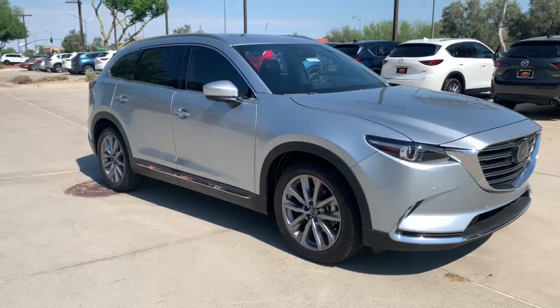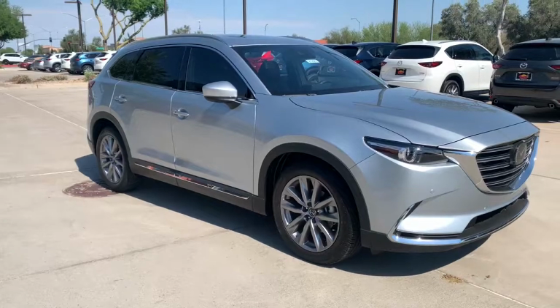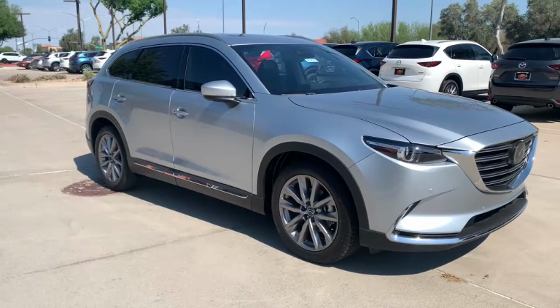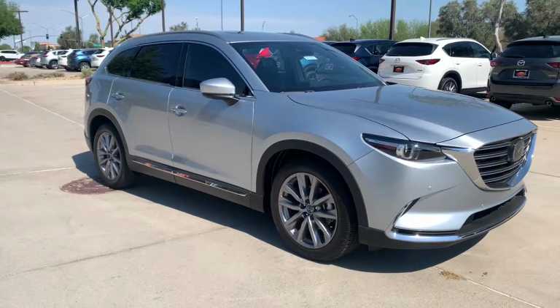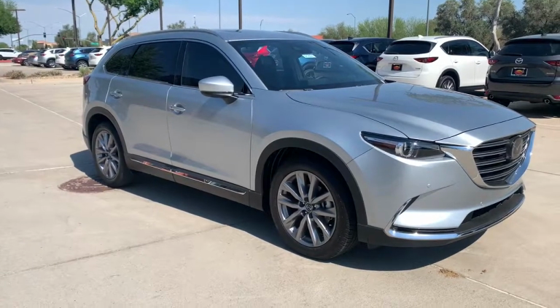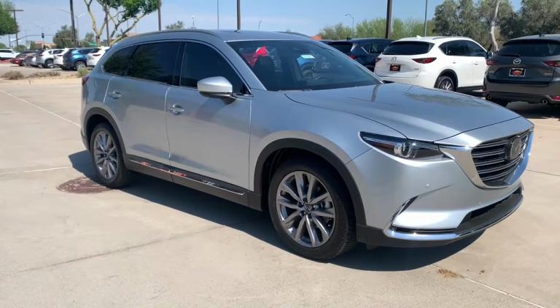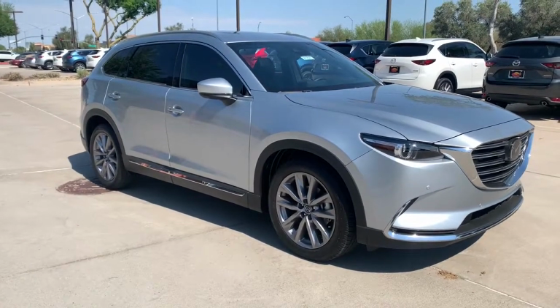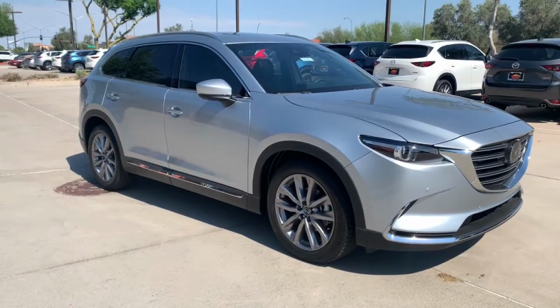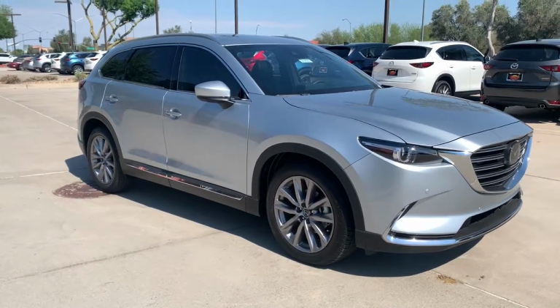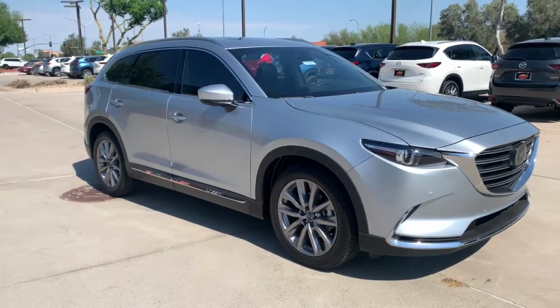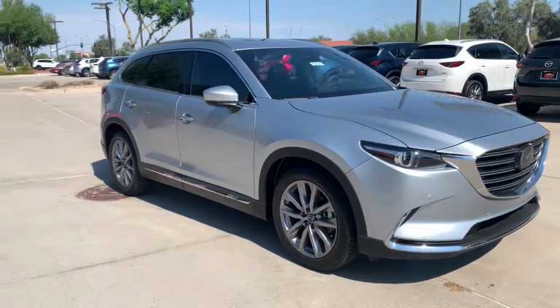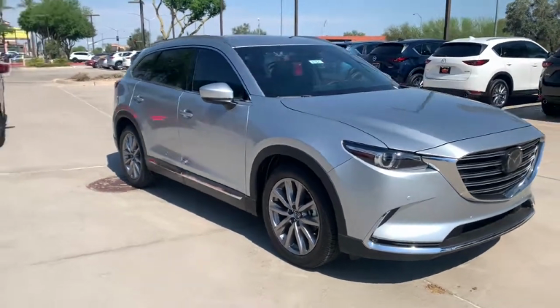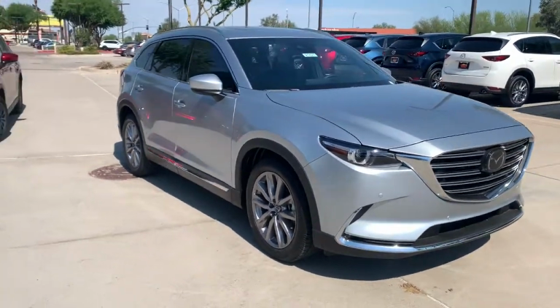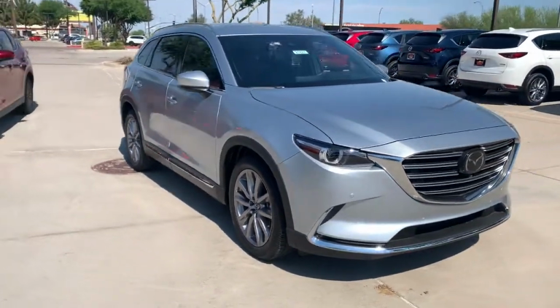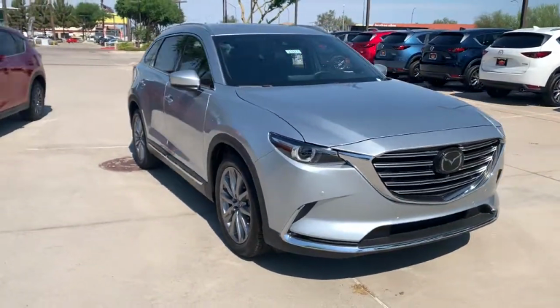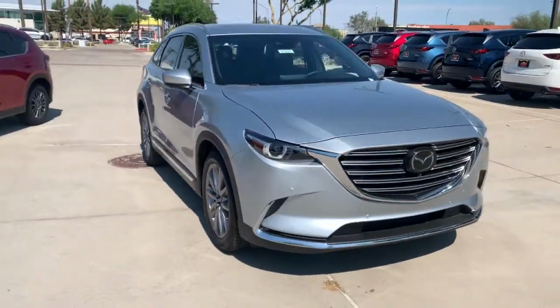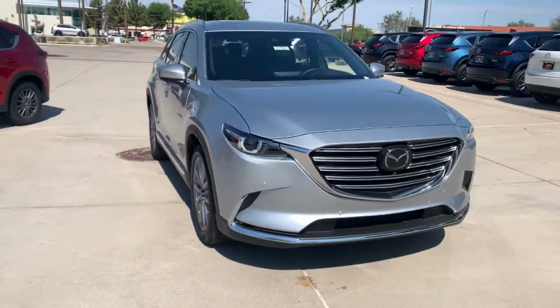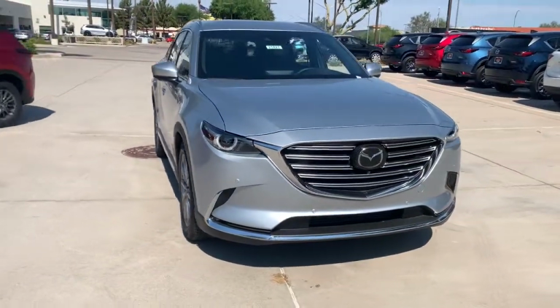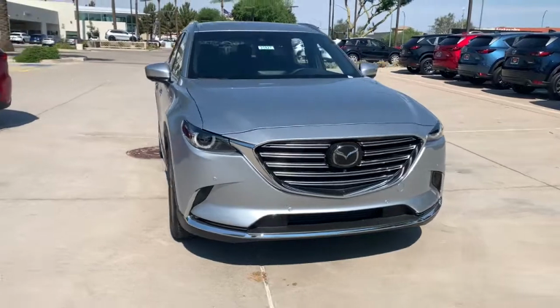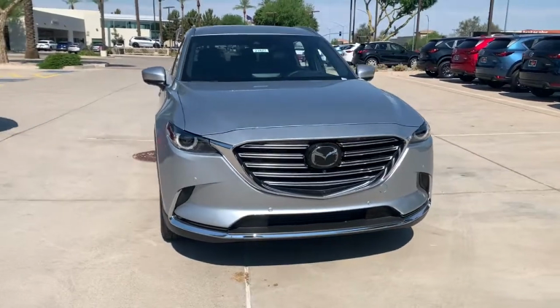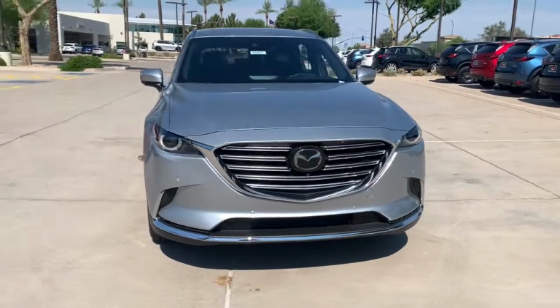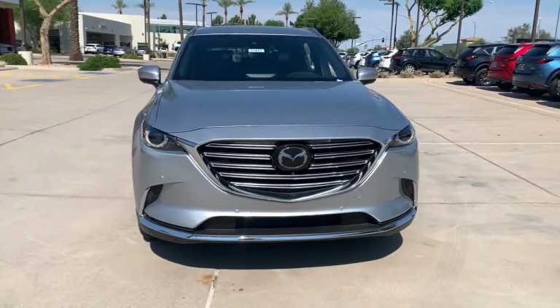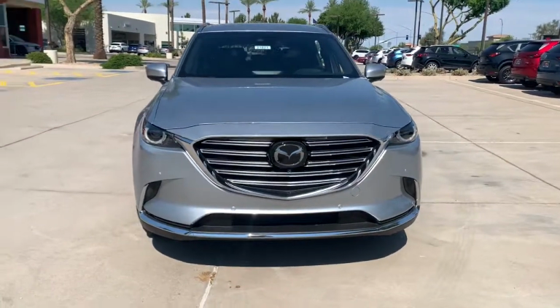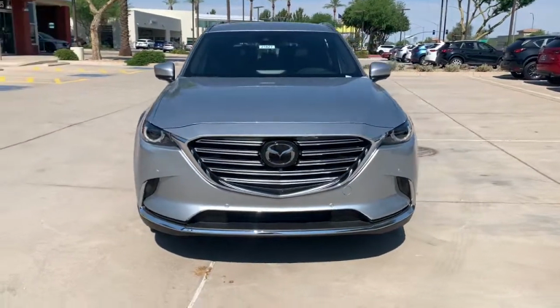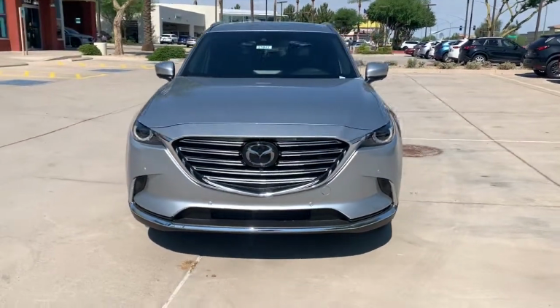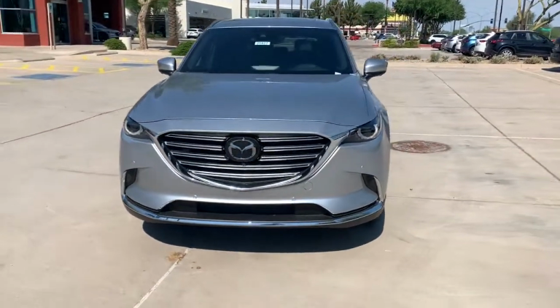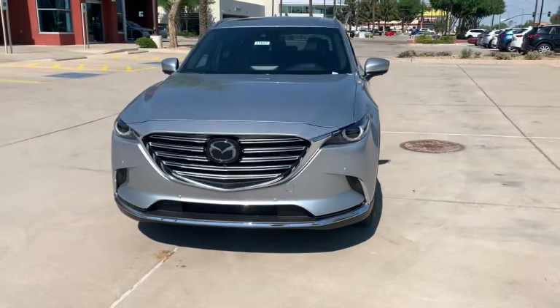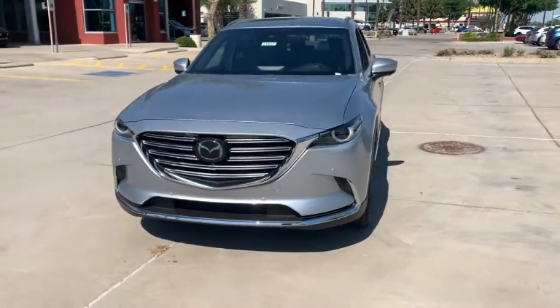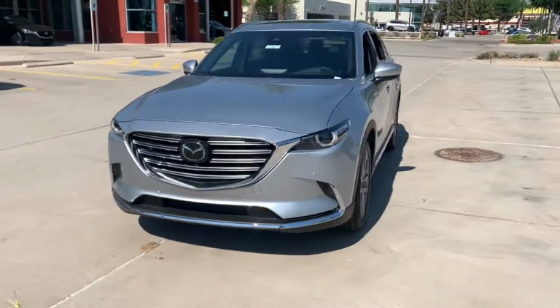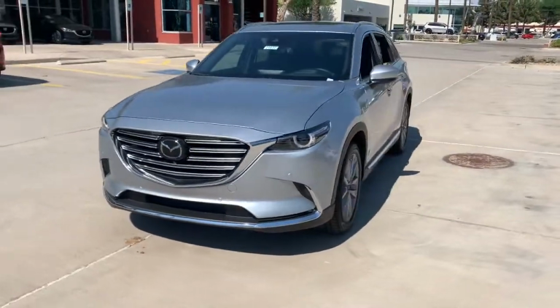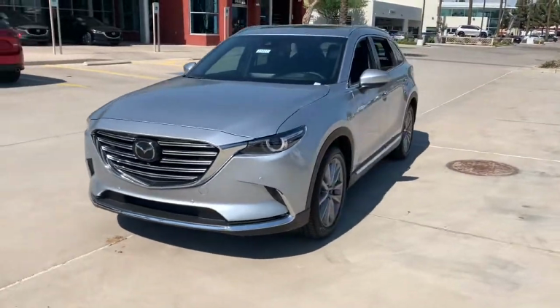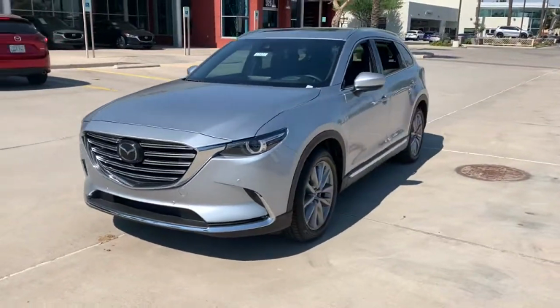Get into the 2021 Mazda CX-9. Make every road trip the best it can be in this sweet driving CX-9.